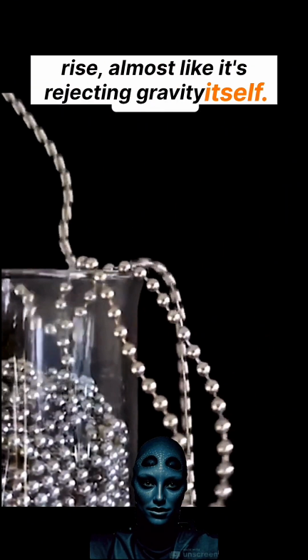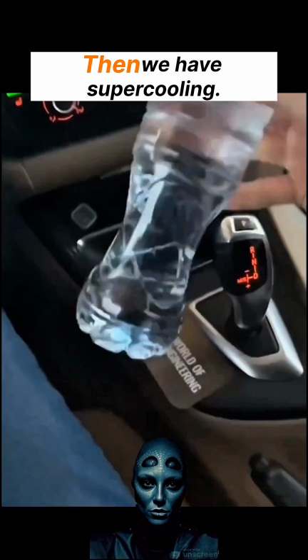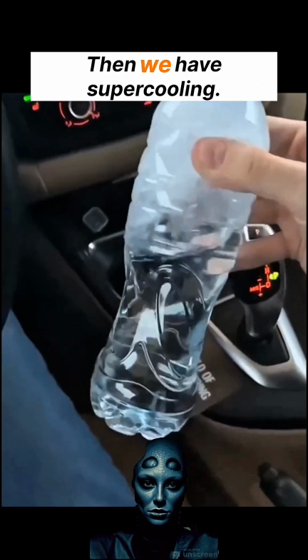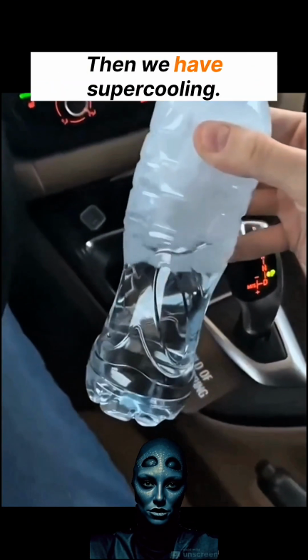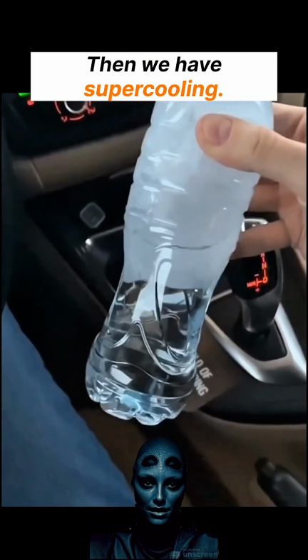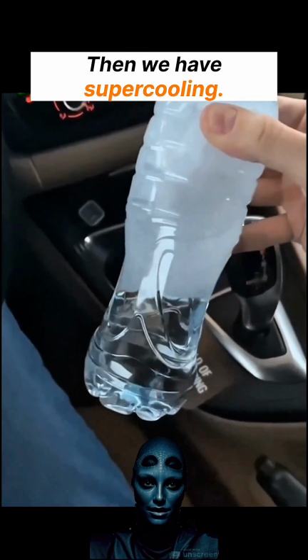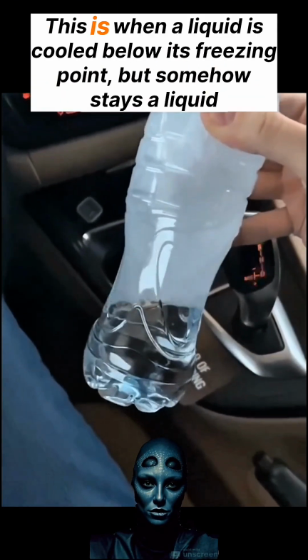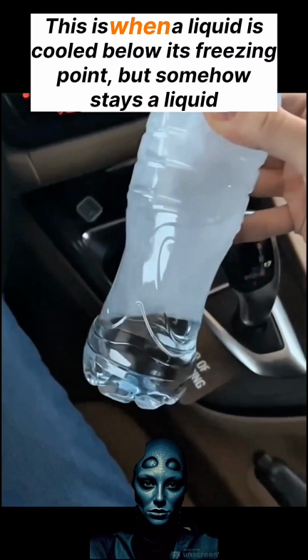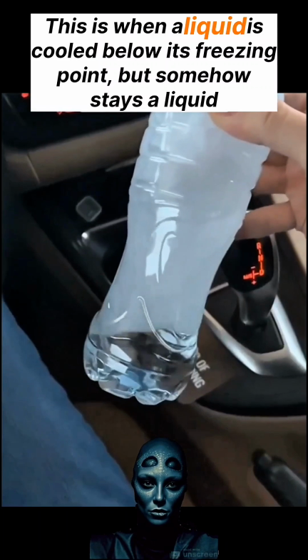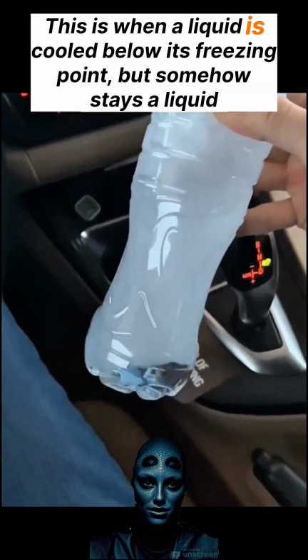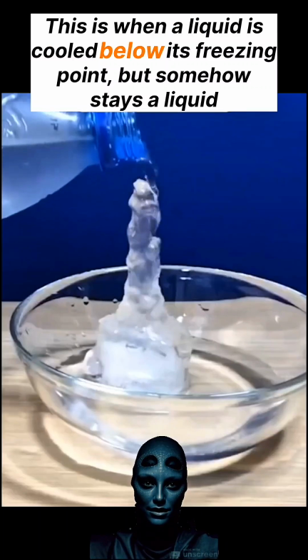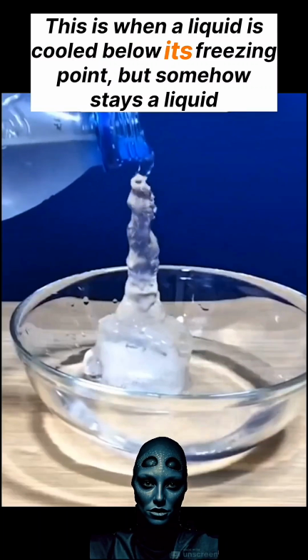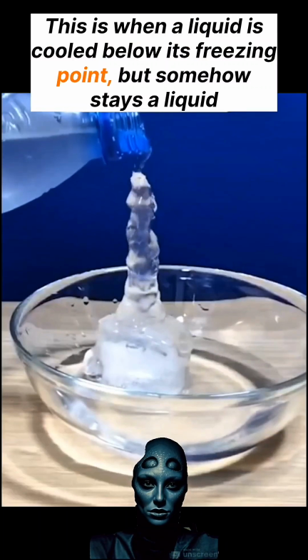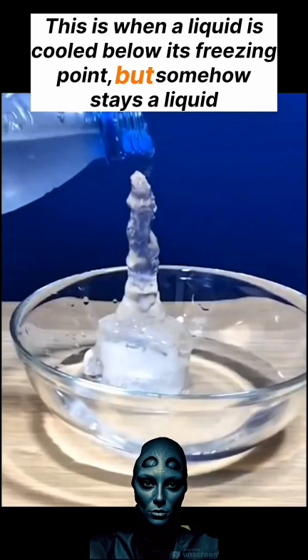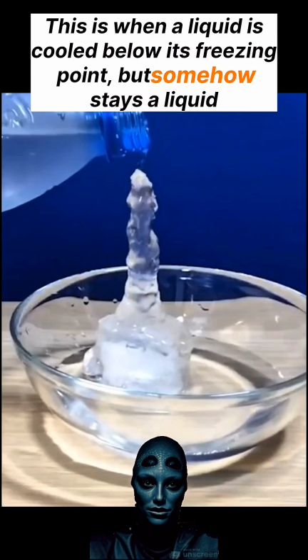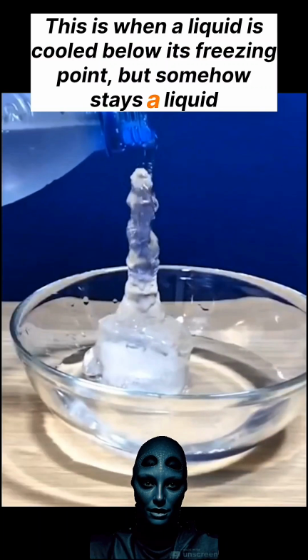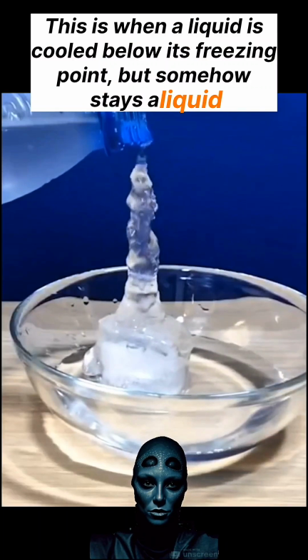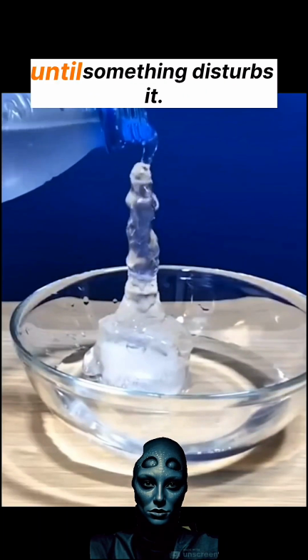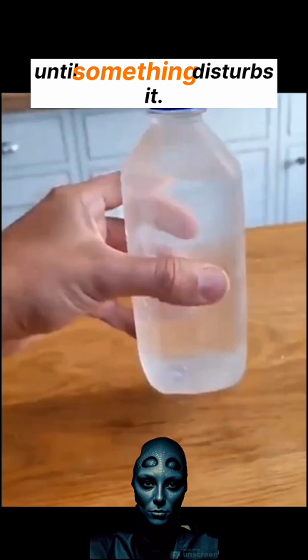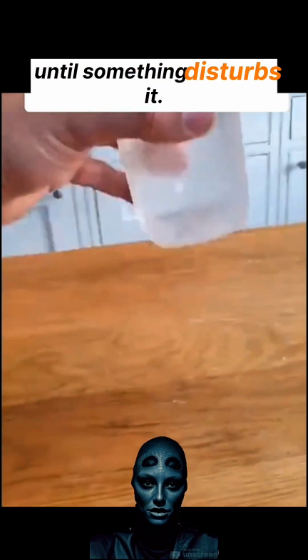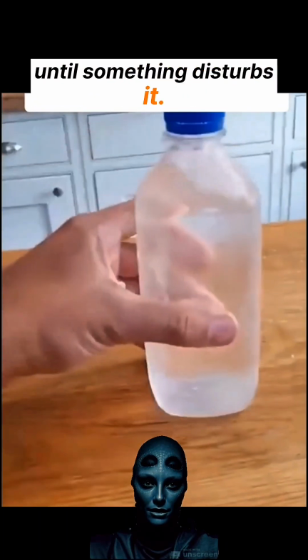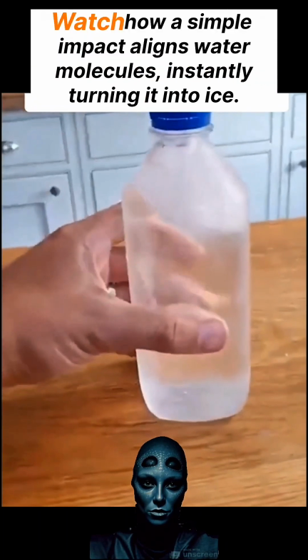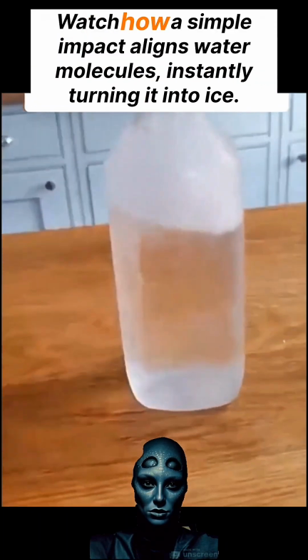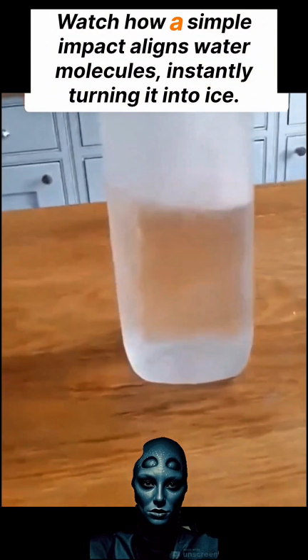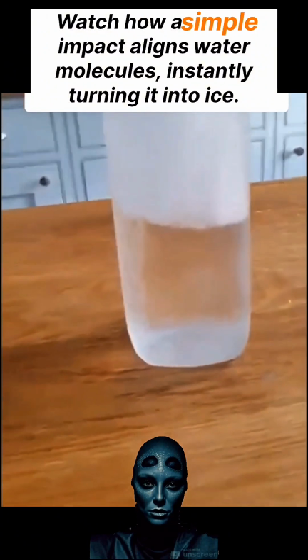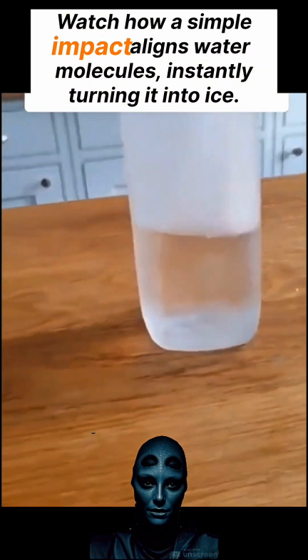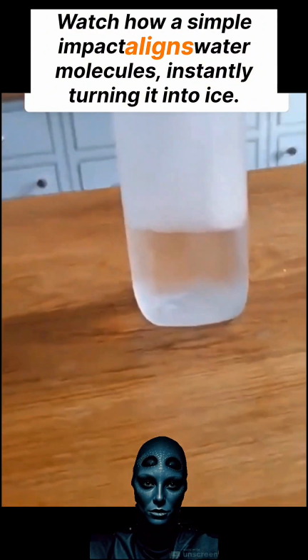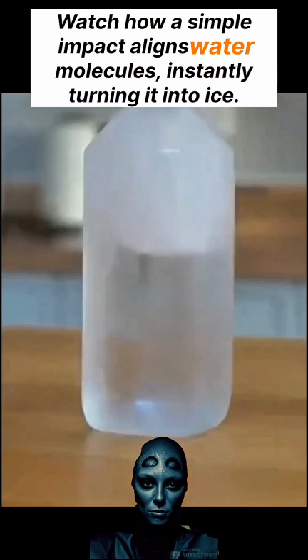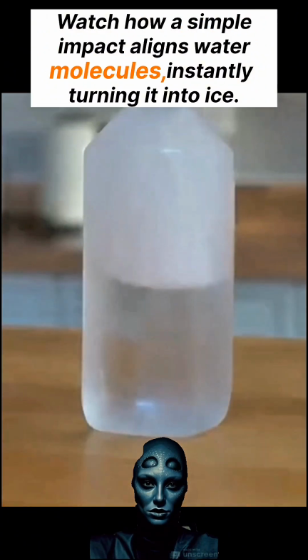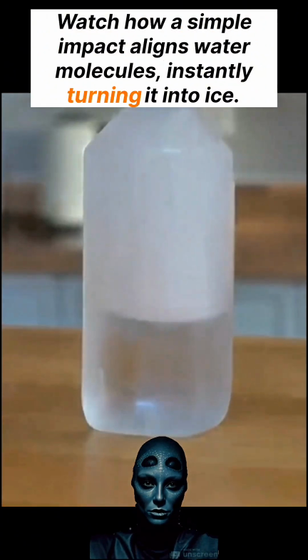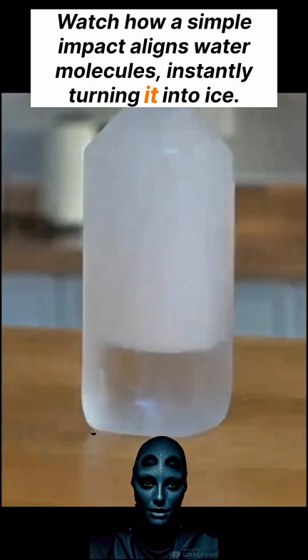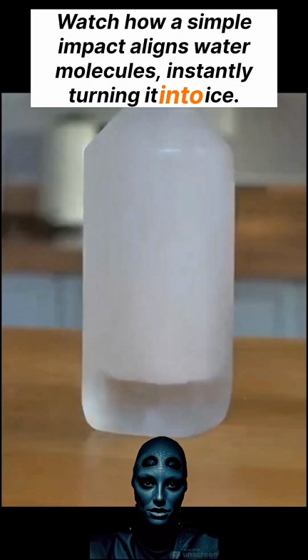Then we have supercooling. This is when a liquid is cooled below its freezing point but somehow stays a liquid until something disturbs it. Watch how a simple impact aligns water molecules, instantly turning it into ice.